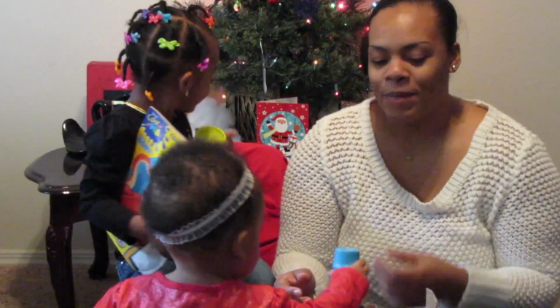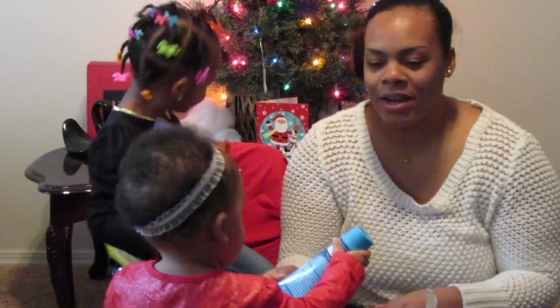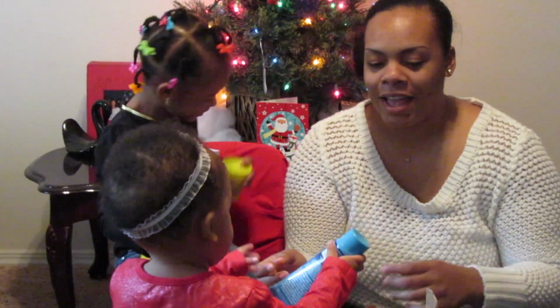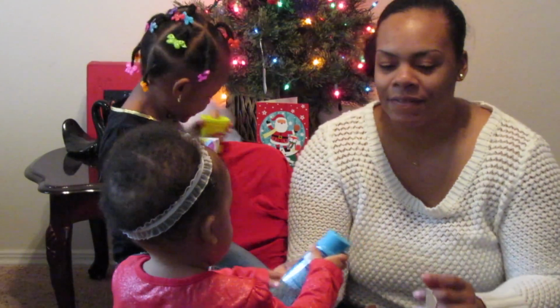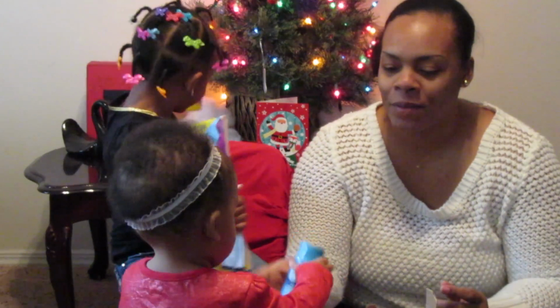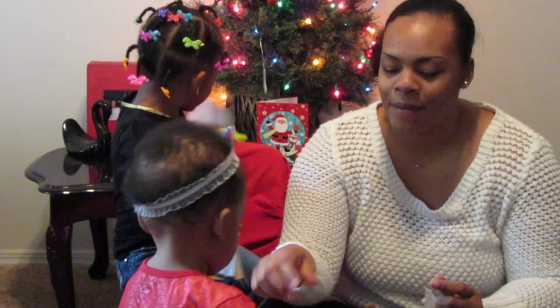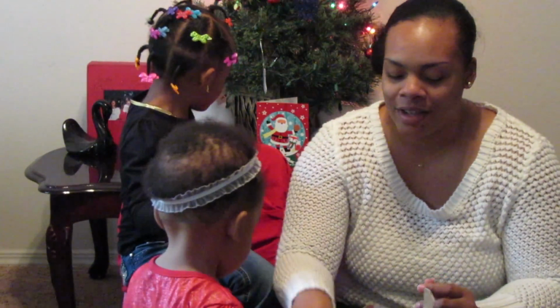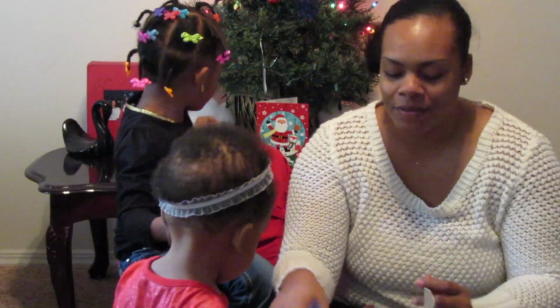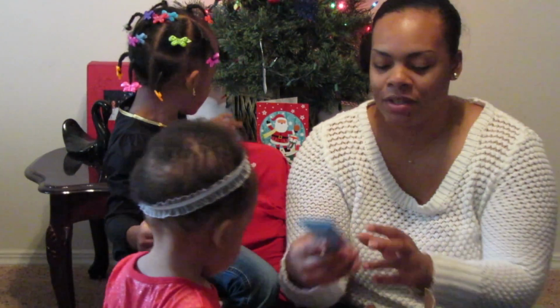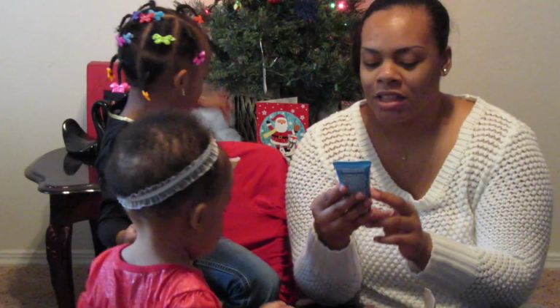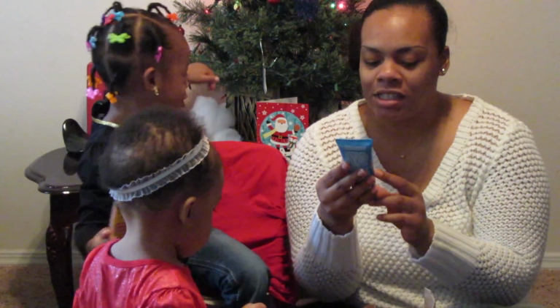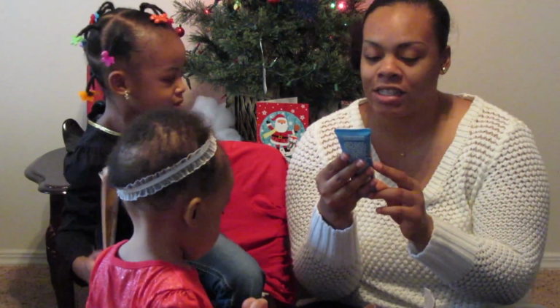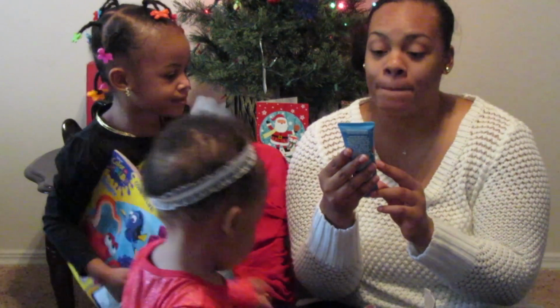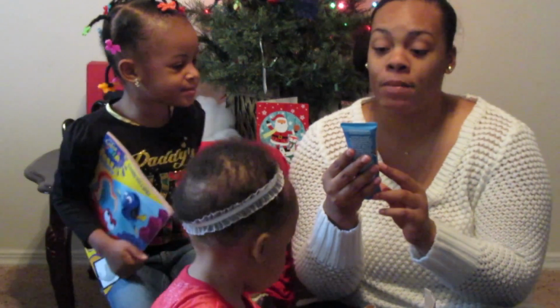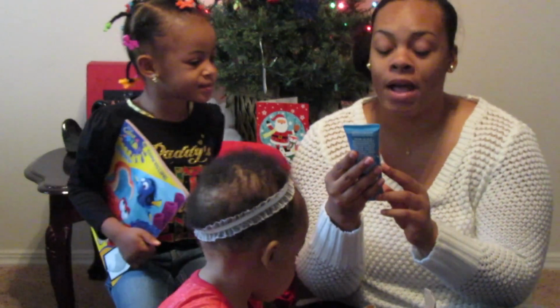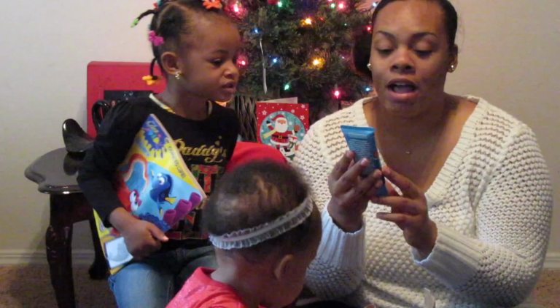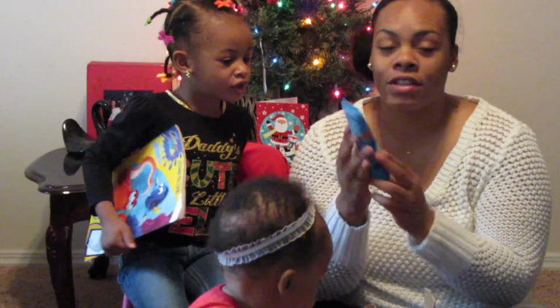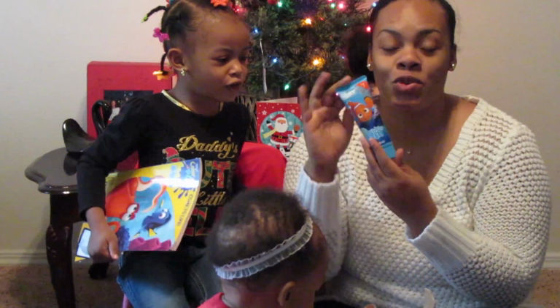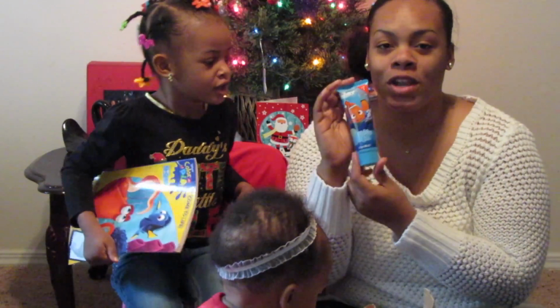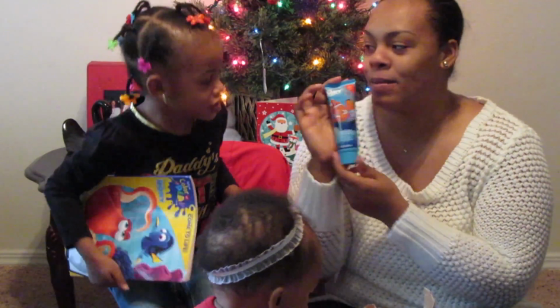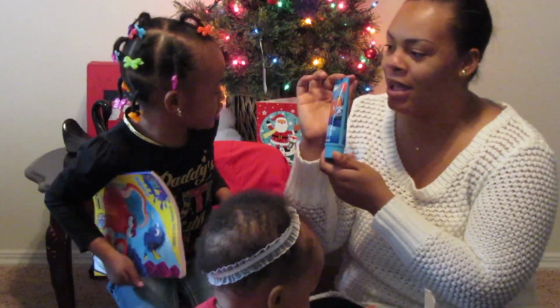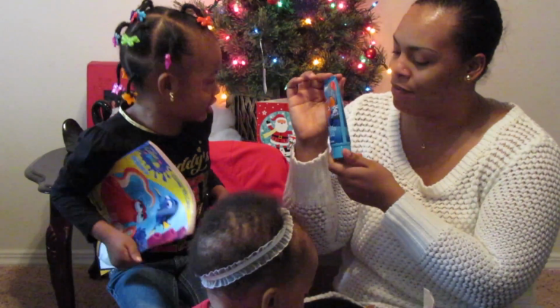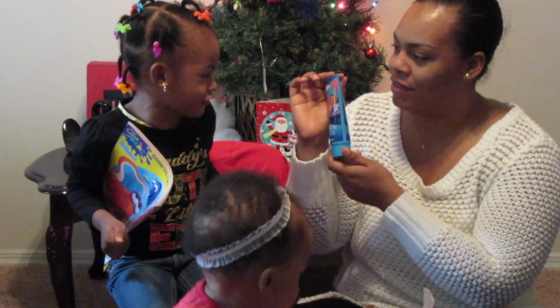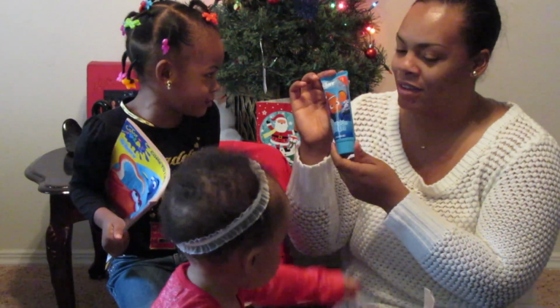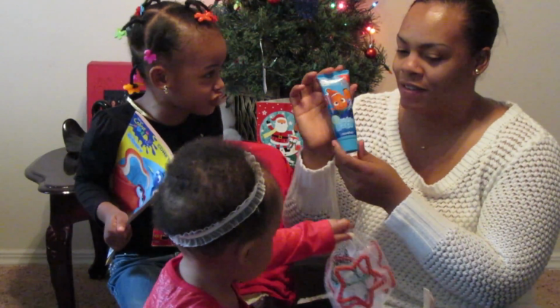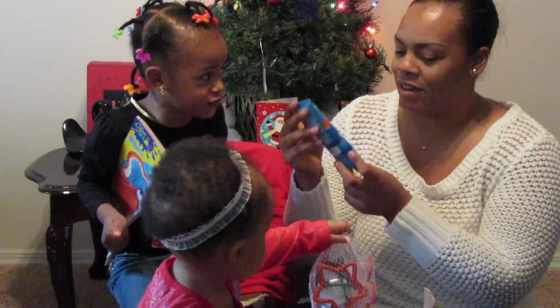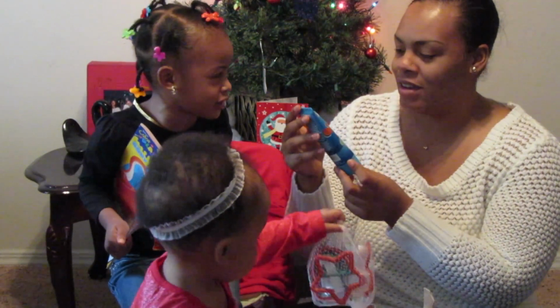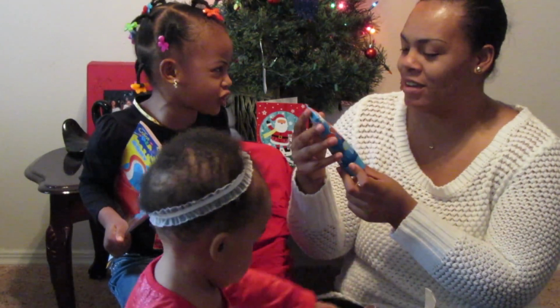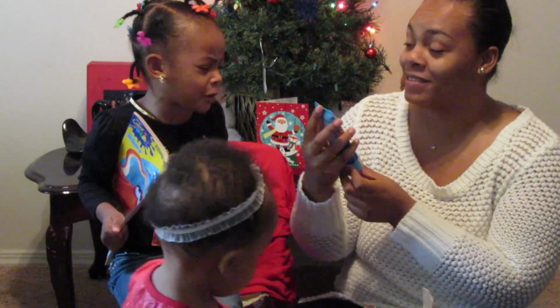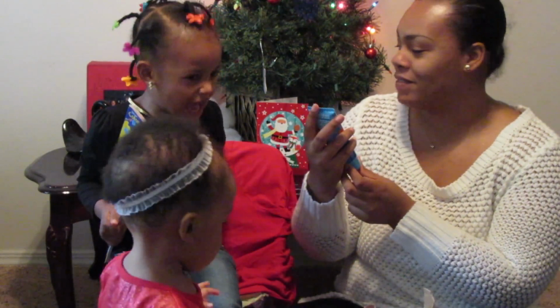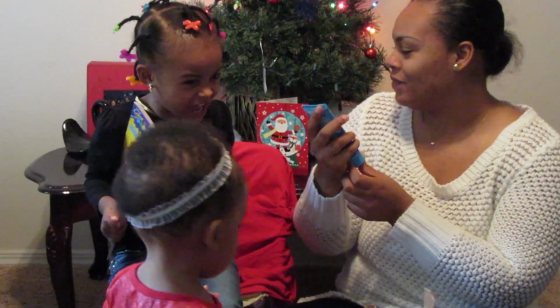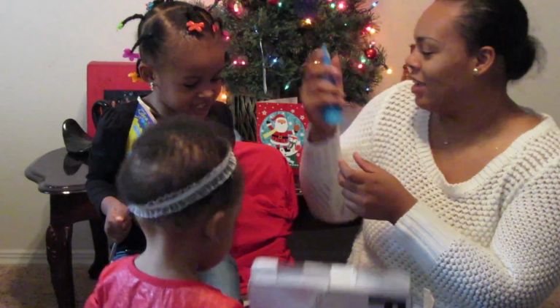Amaya, what is that? Oh, this is some bubble bath — some great bubble baths, for our baths!